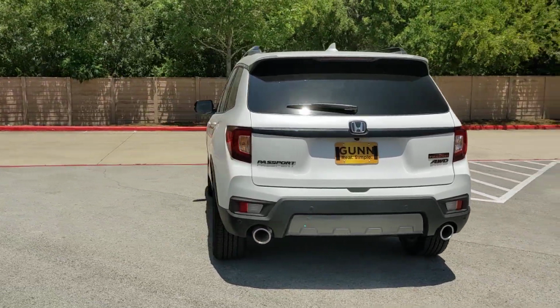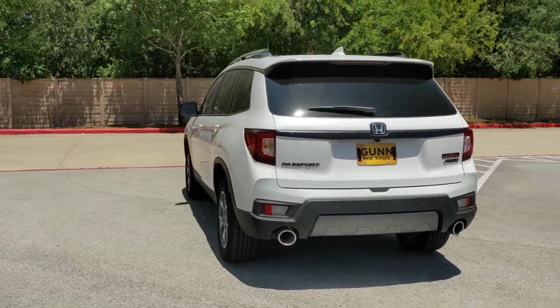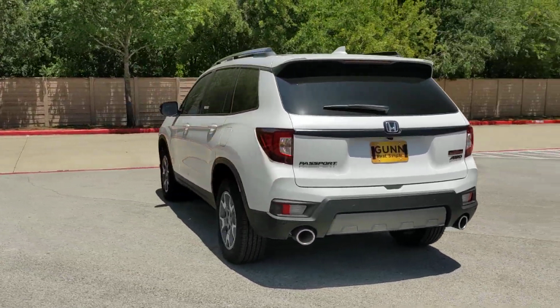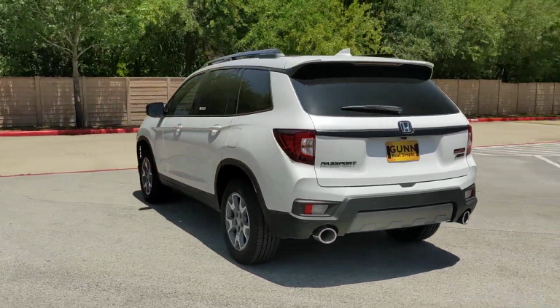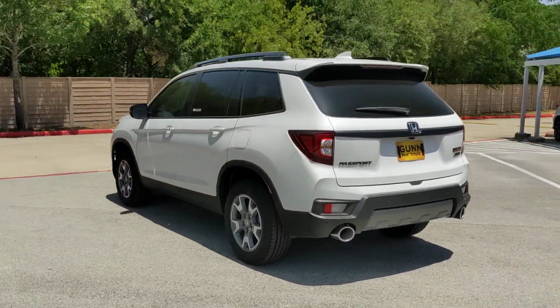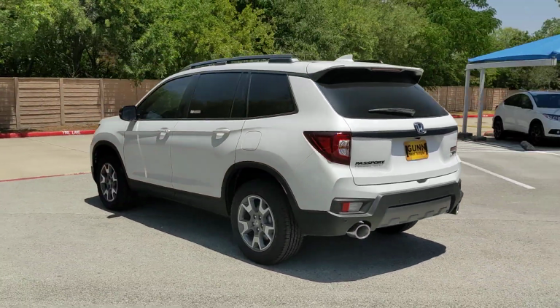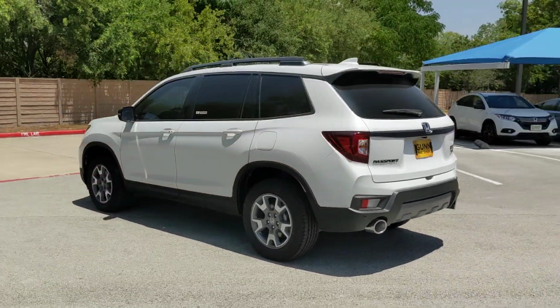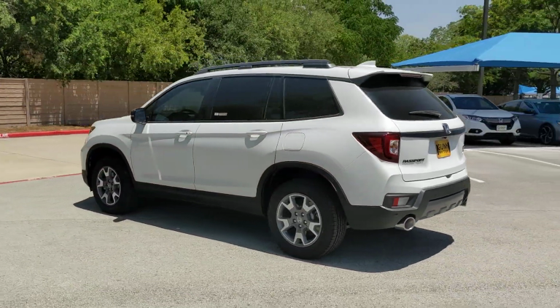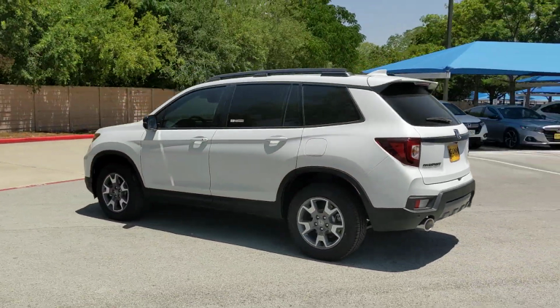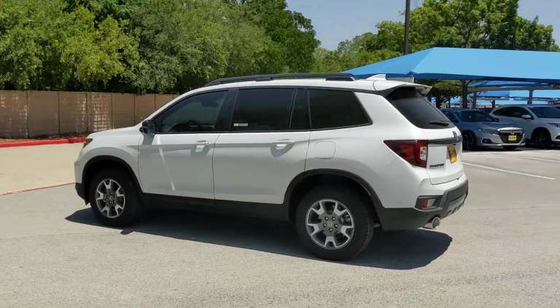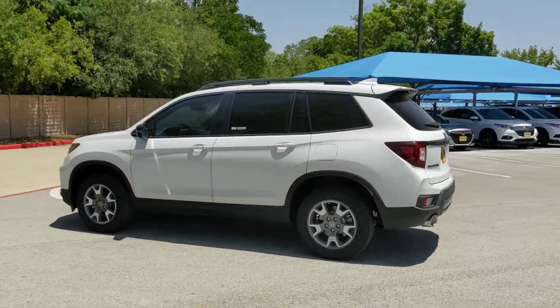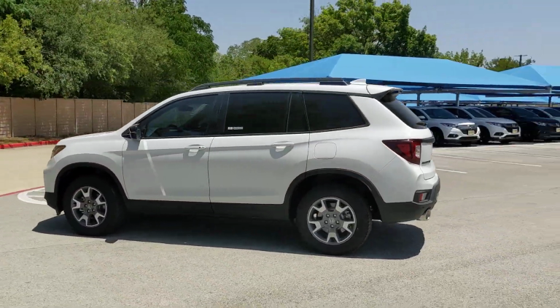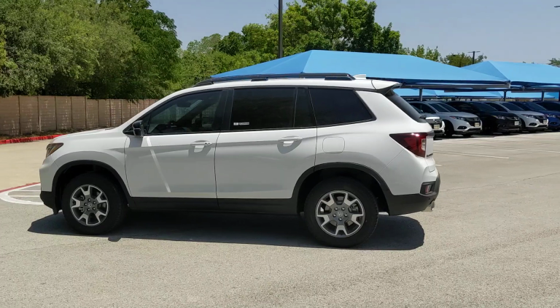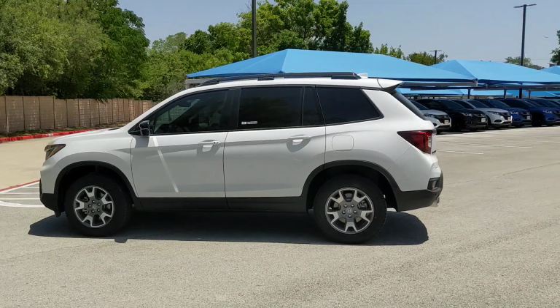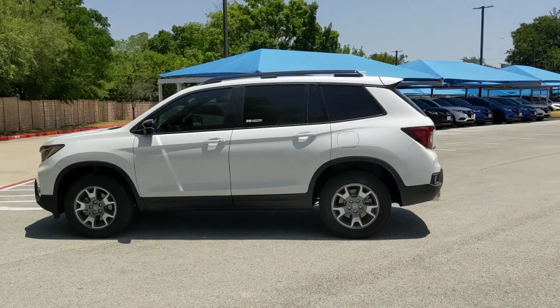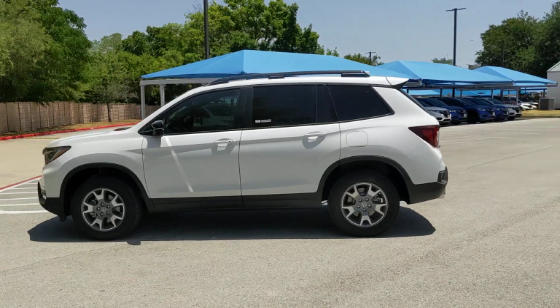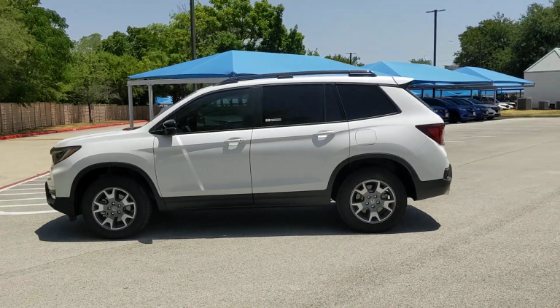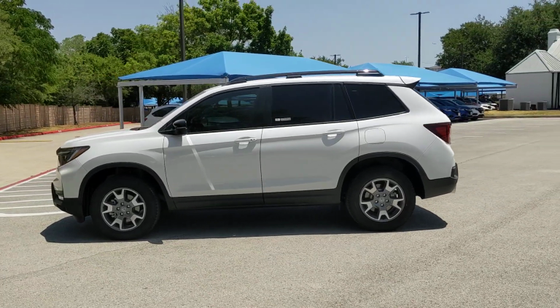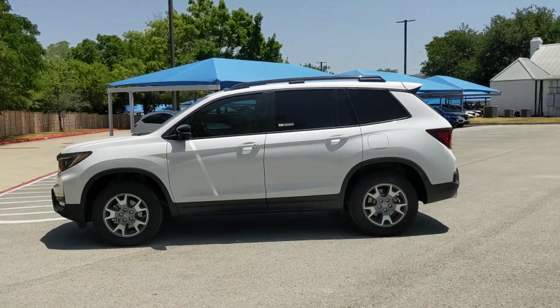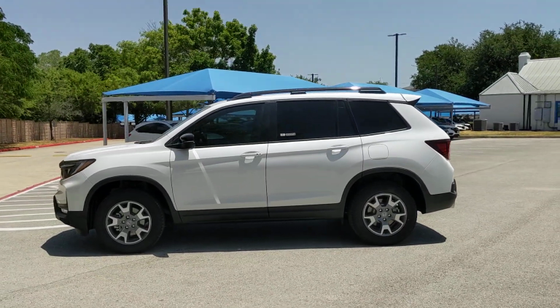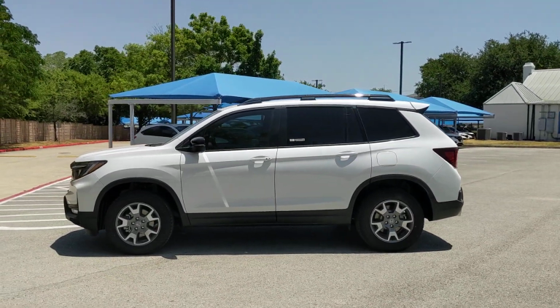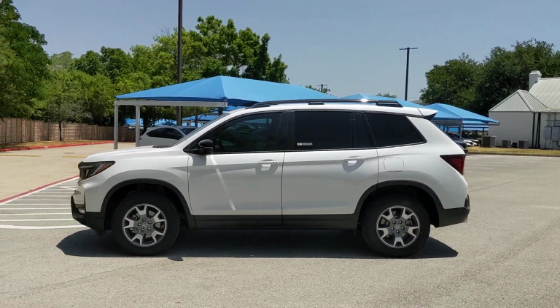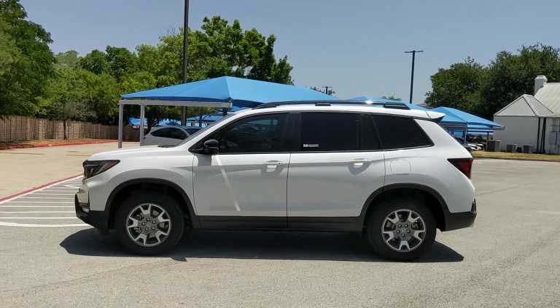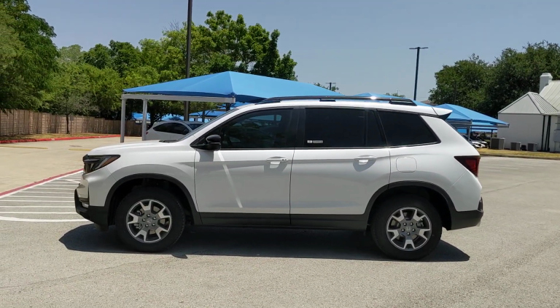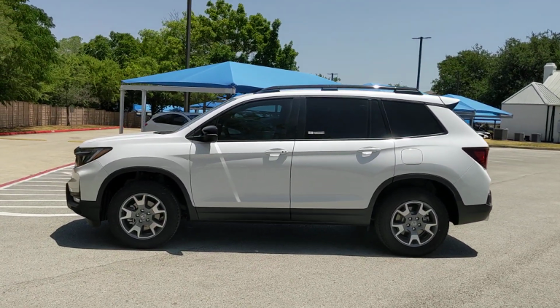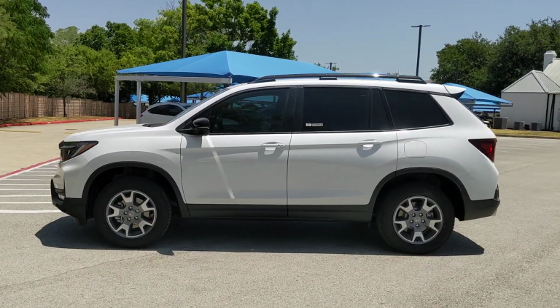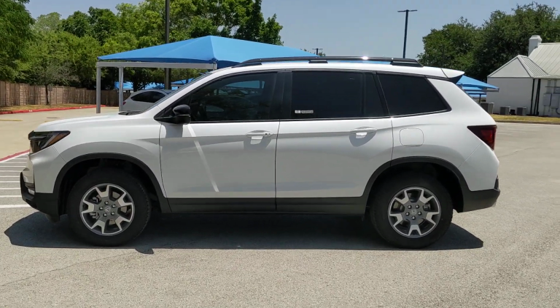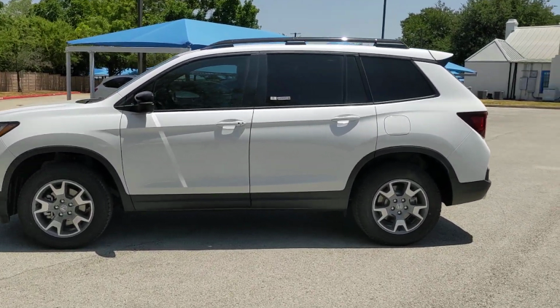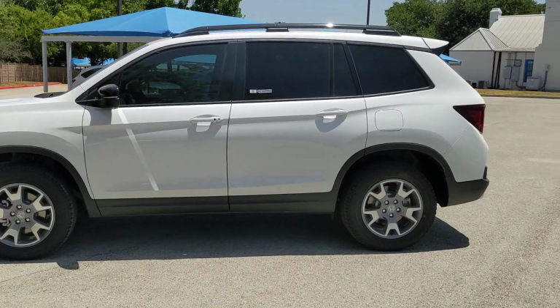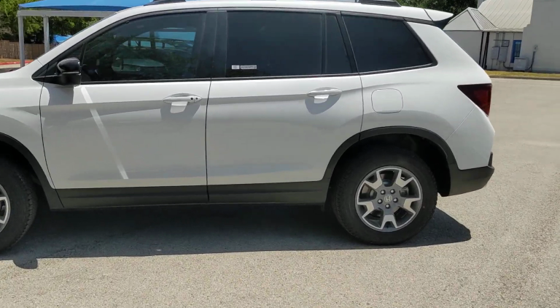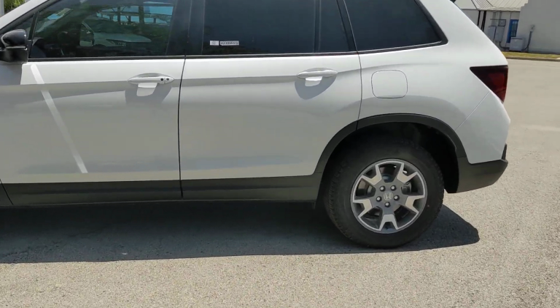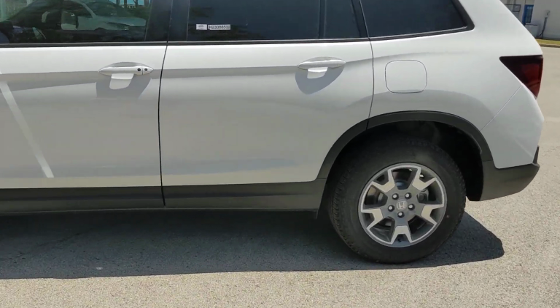With seating for five, plenty of cargo space, flexible cabin configurations, smart tech, towing ability, and optional all-wheel drive, this innovative vehicle has your back.